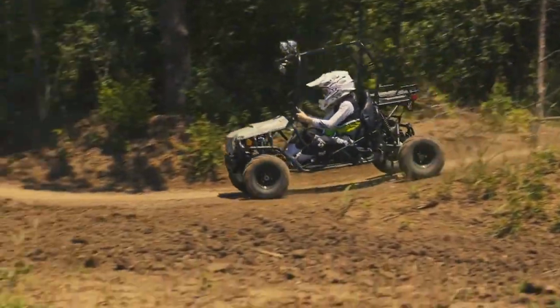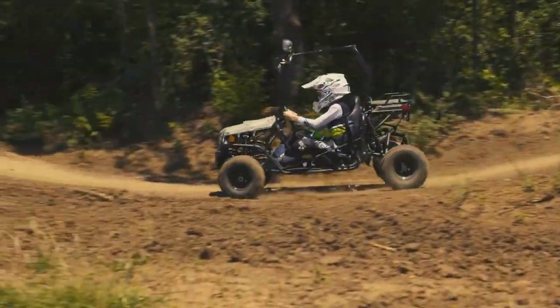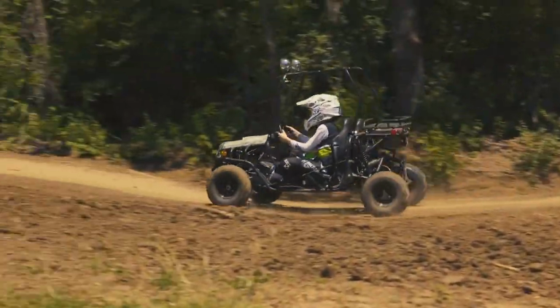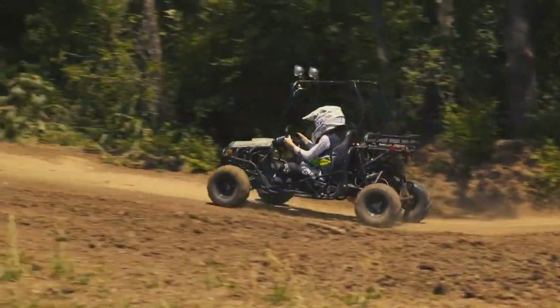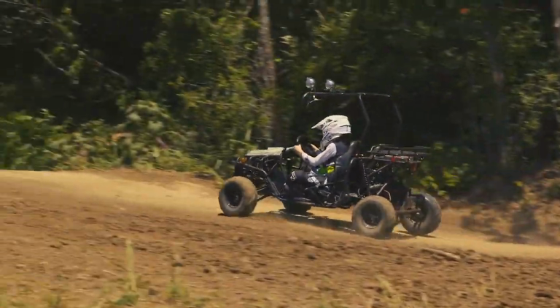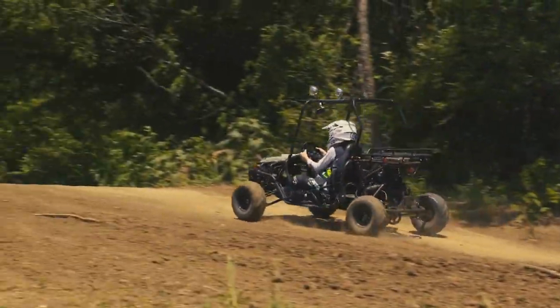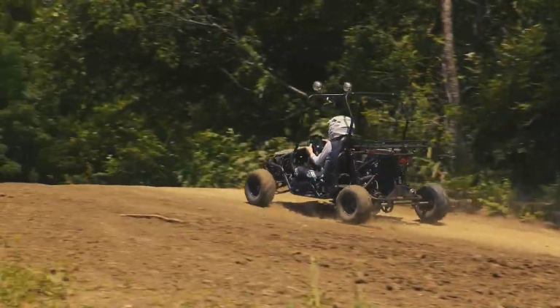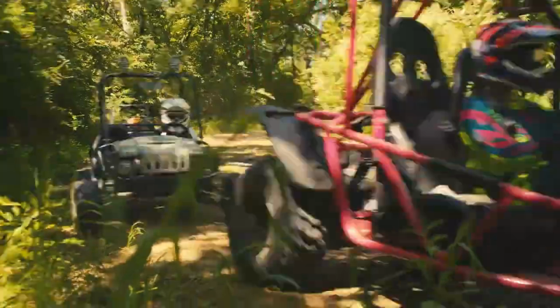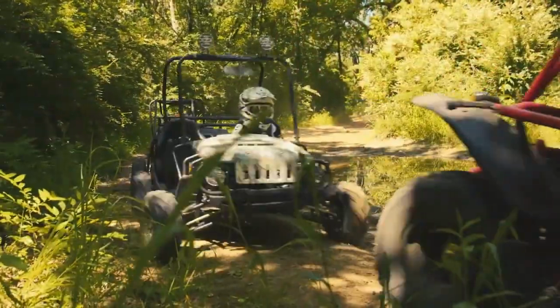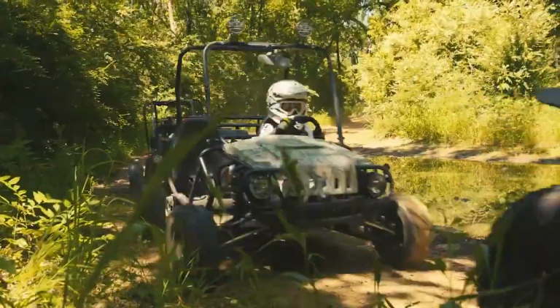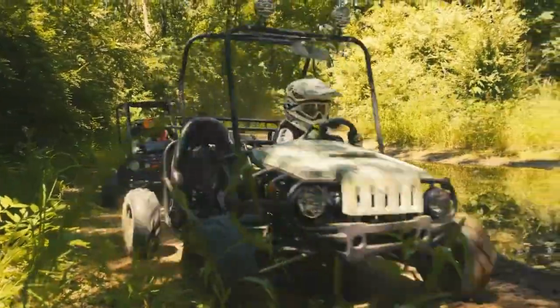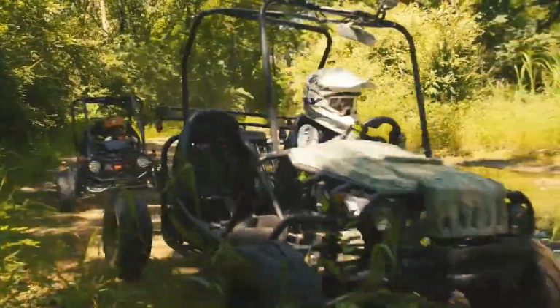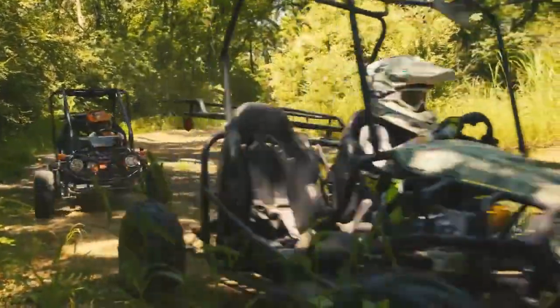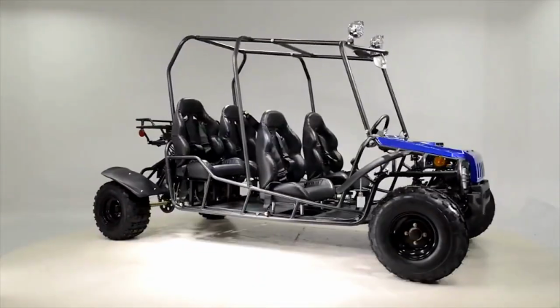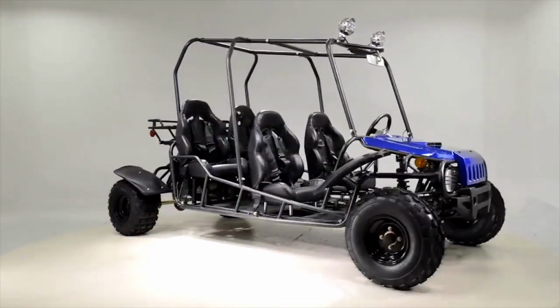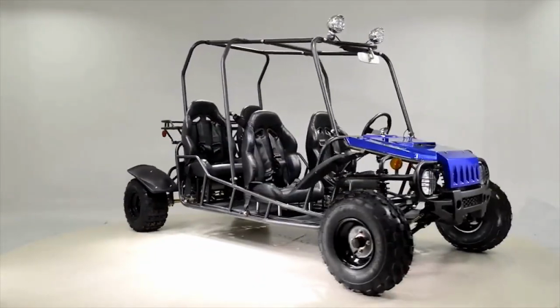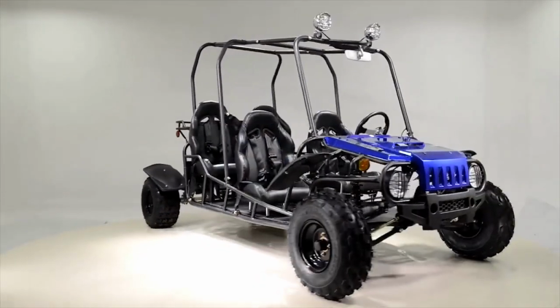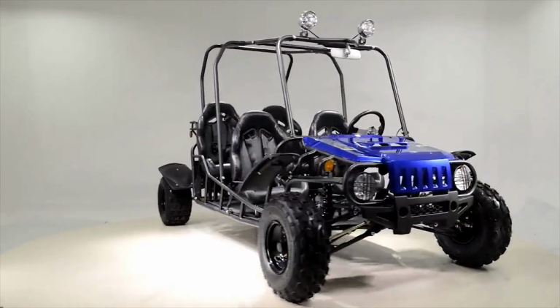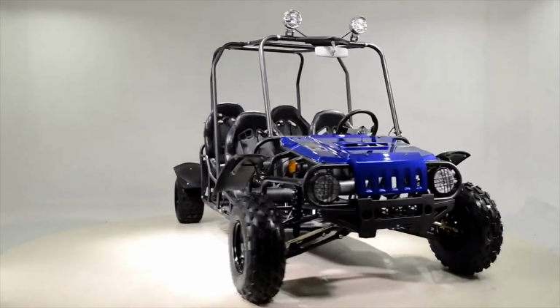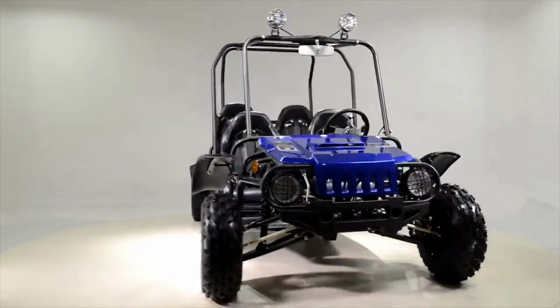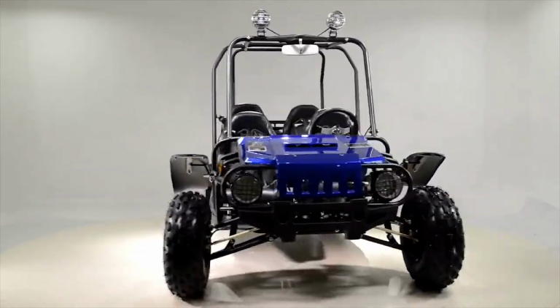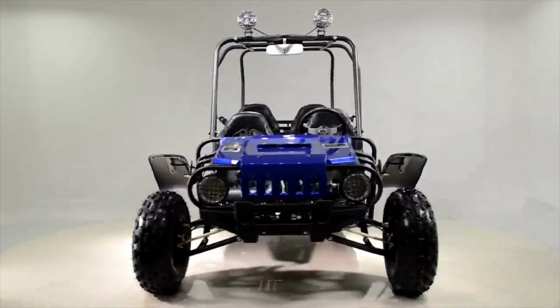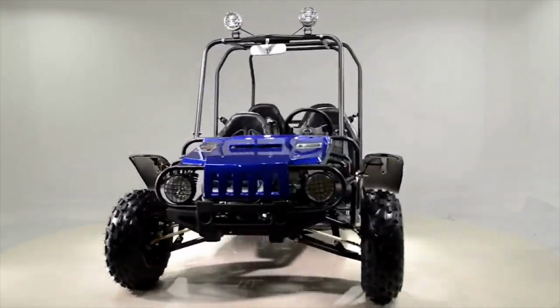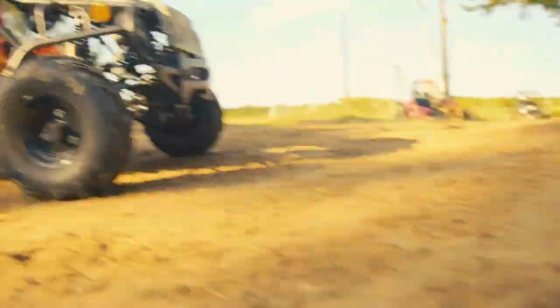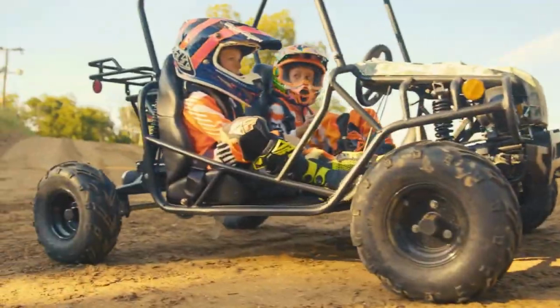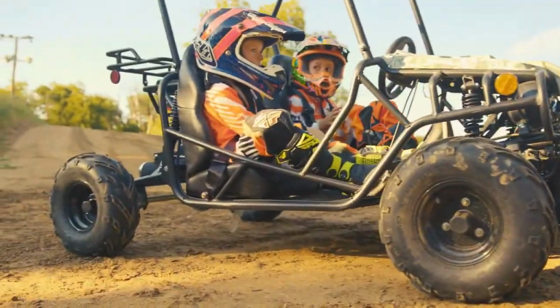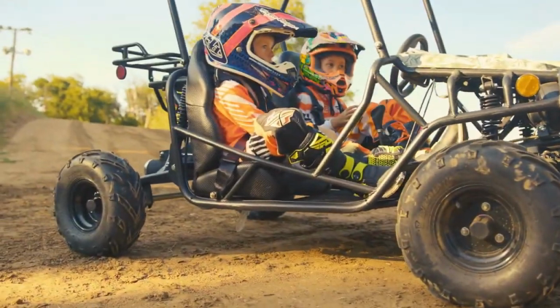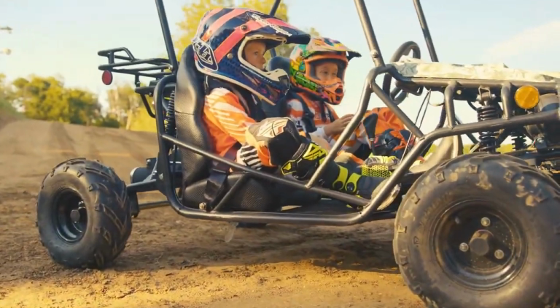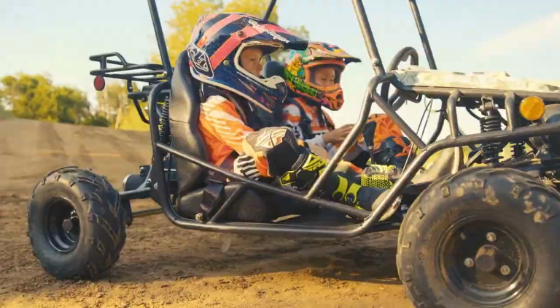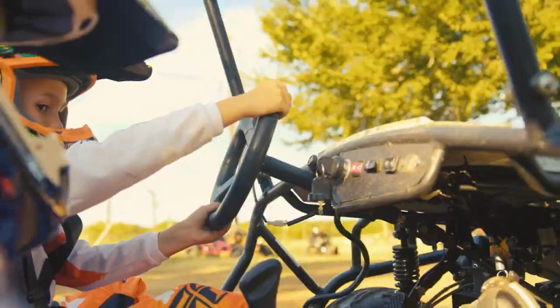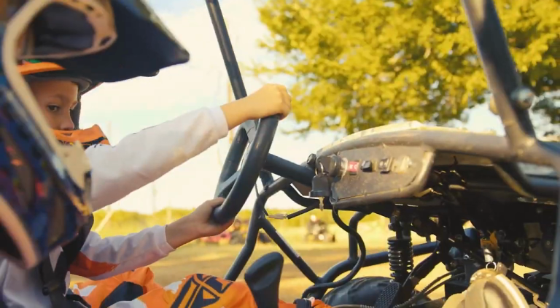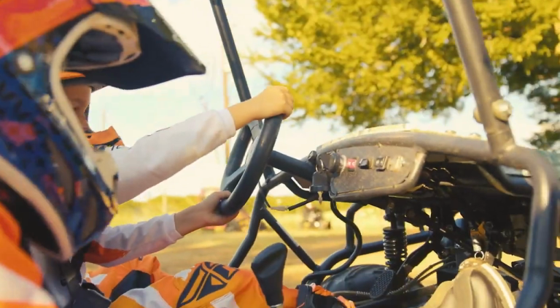It also has 3-point seat belts, a rear view mirror, directional lights, and a horn. It even has a gearbox which can be automatic or semi-automatic.